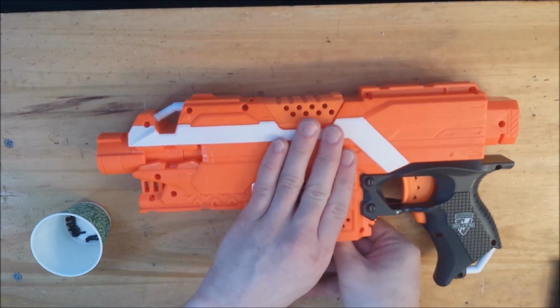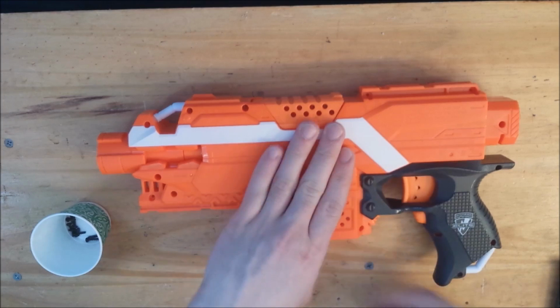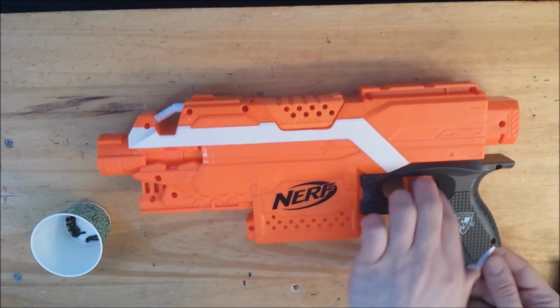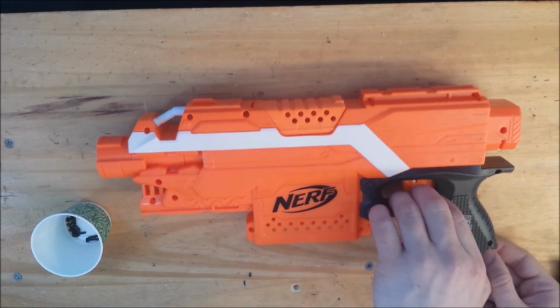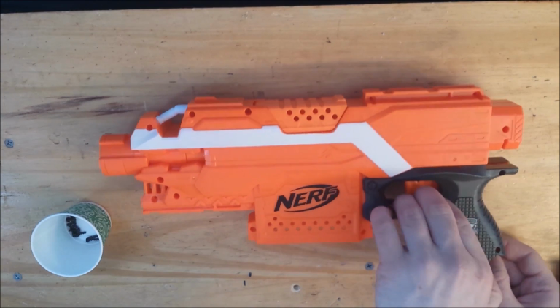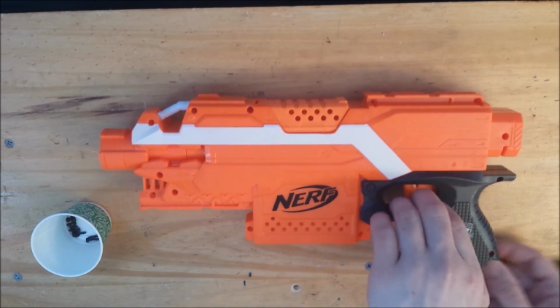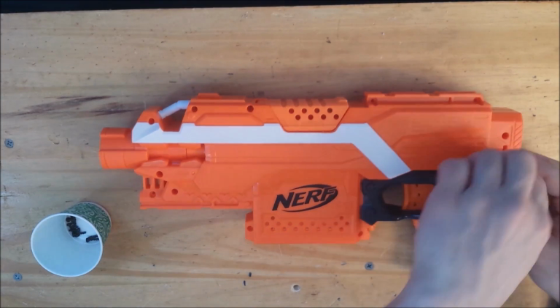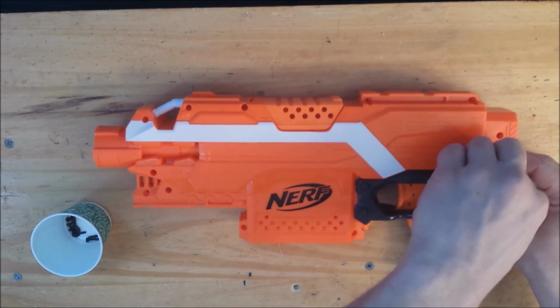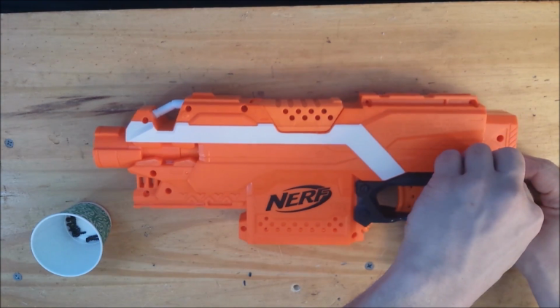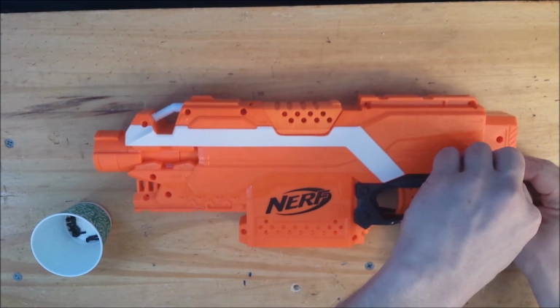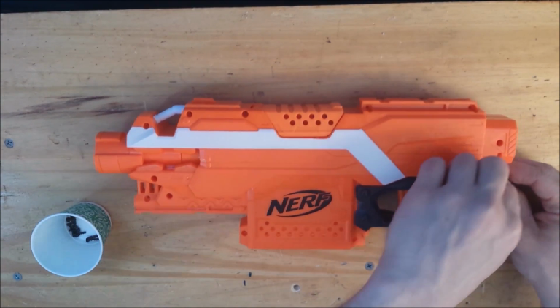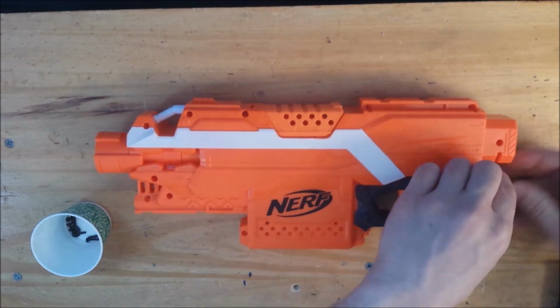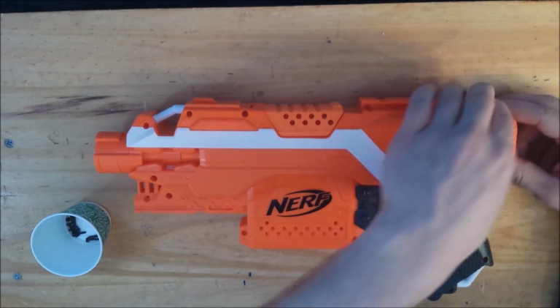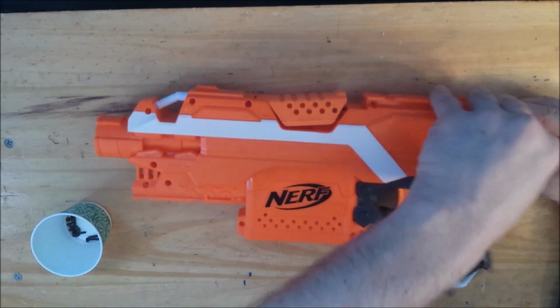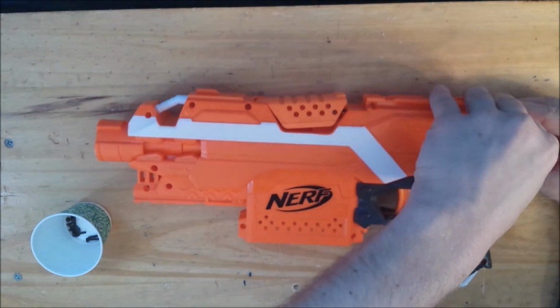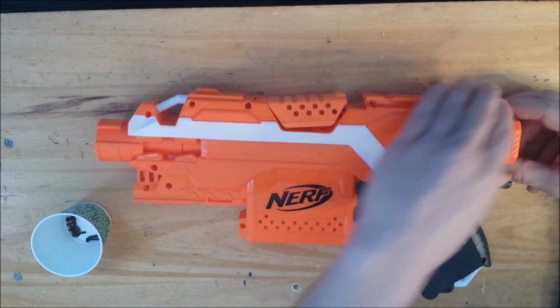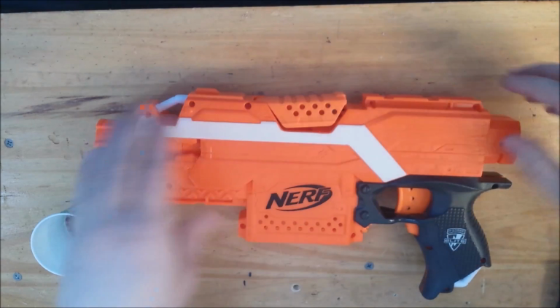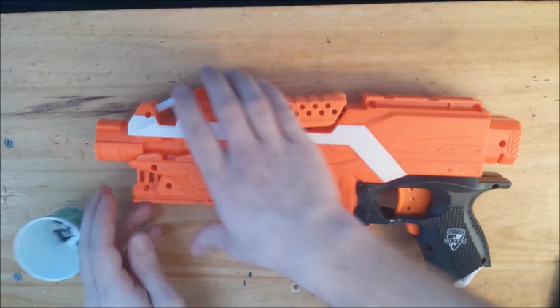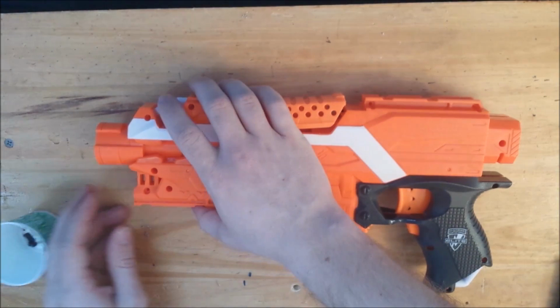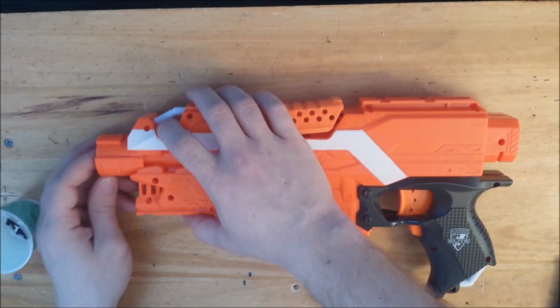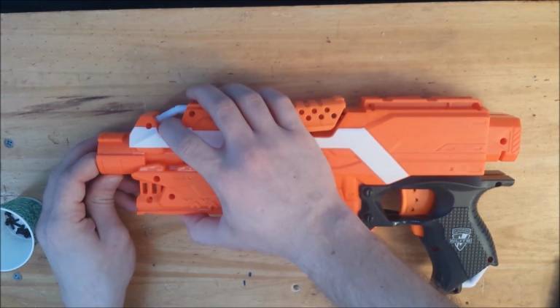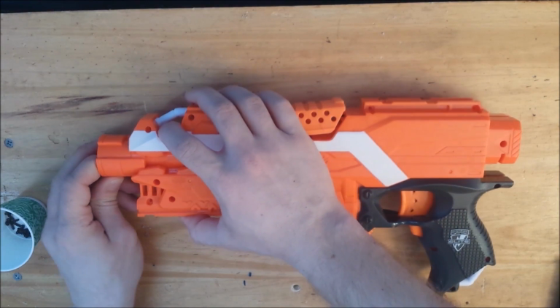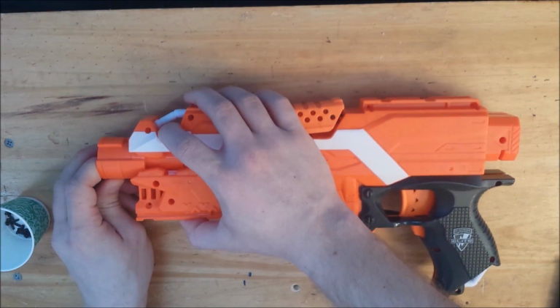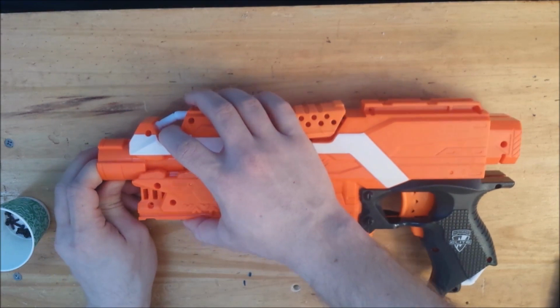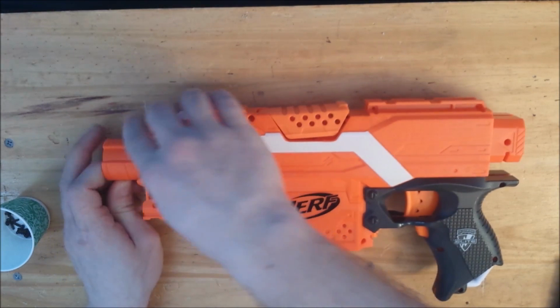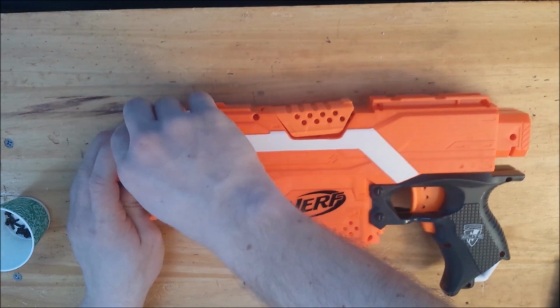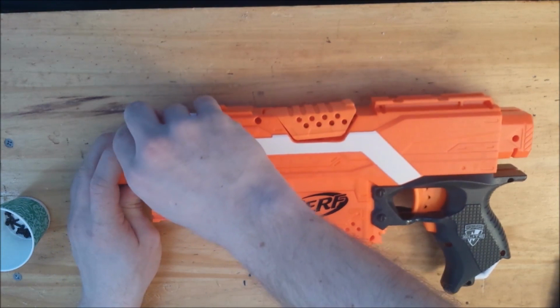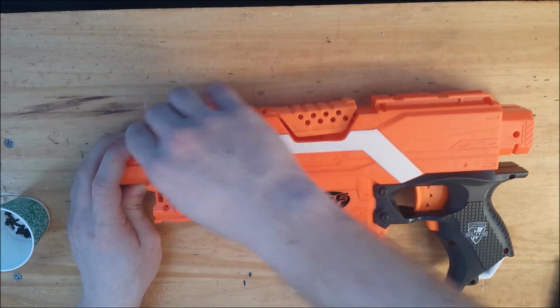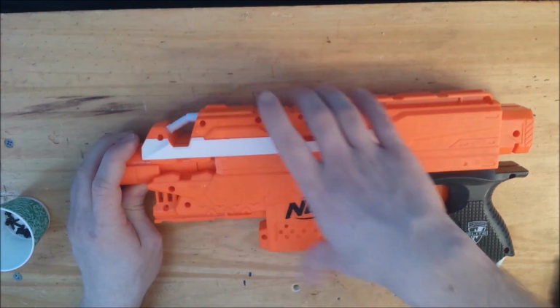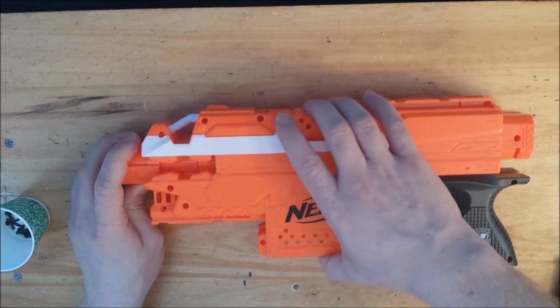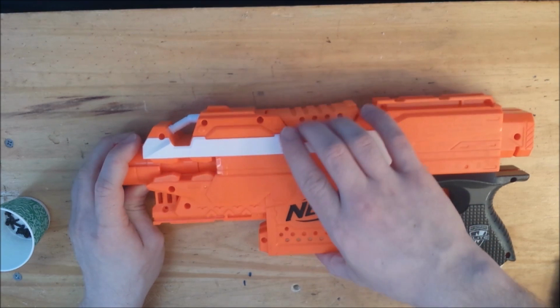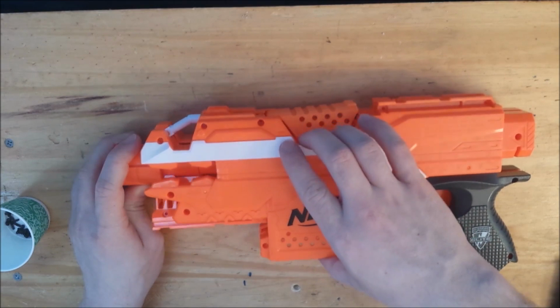First, remove the screws holding together the shell and simply open up the shell. Make sure you lift straight up and down so you don't stress out any parts of the shell.